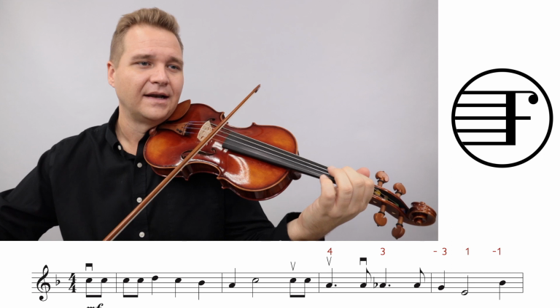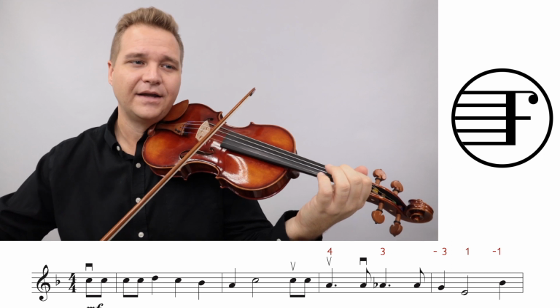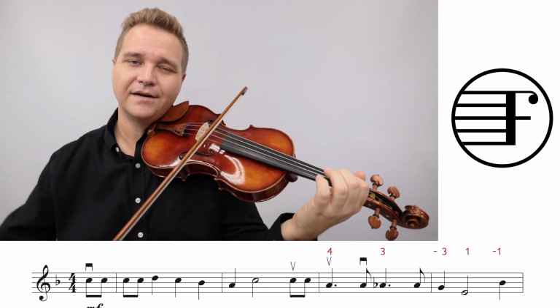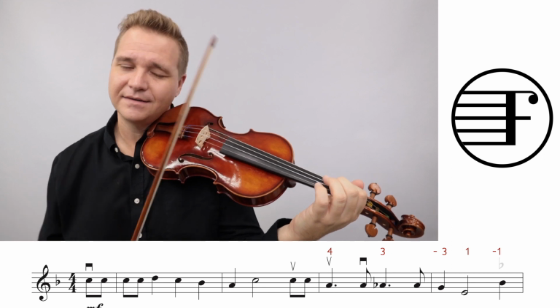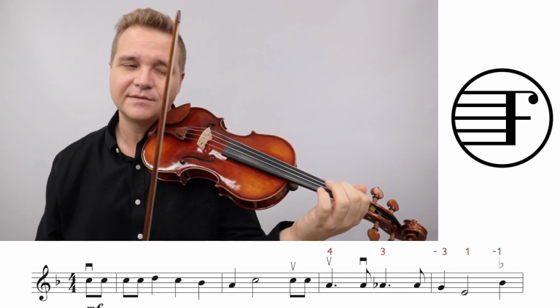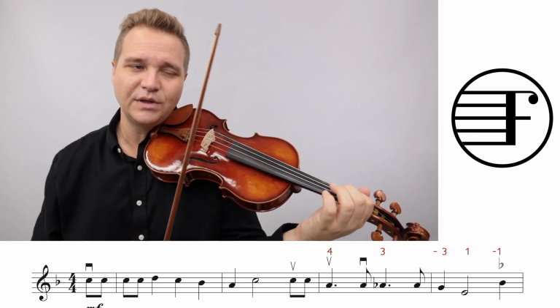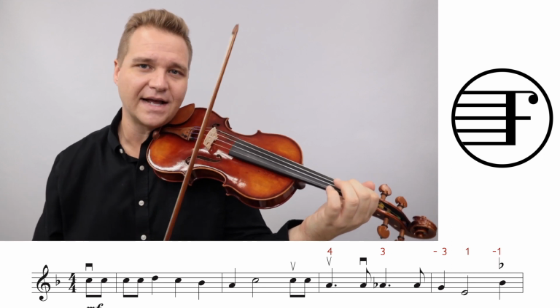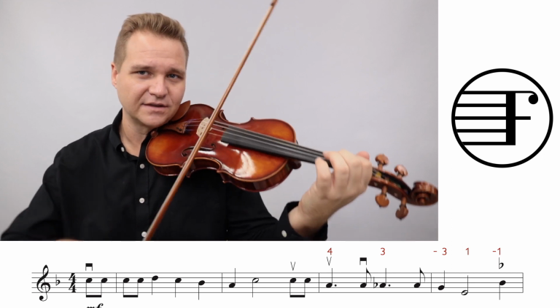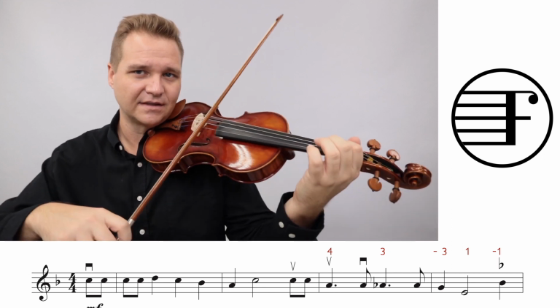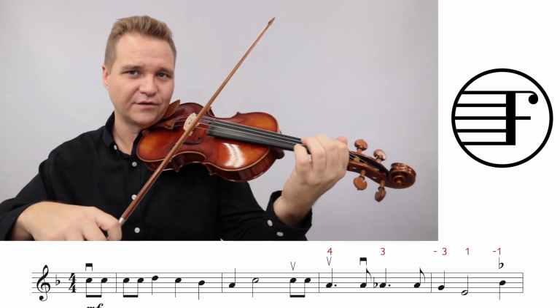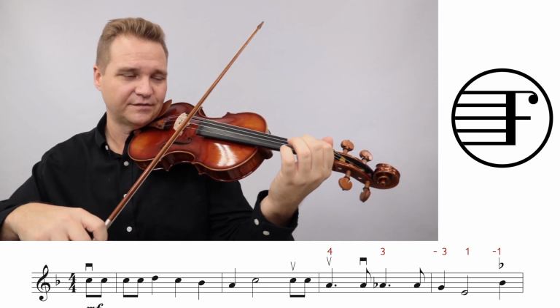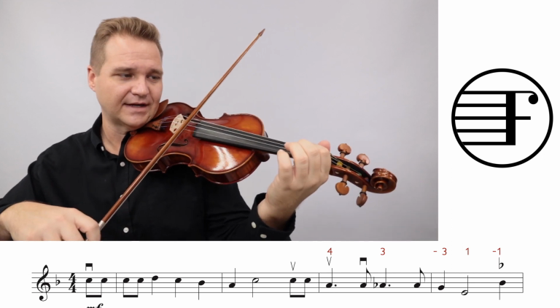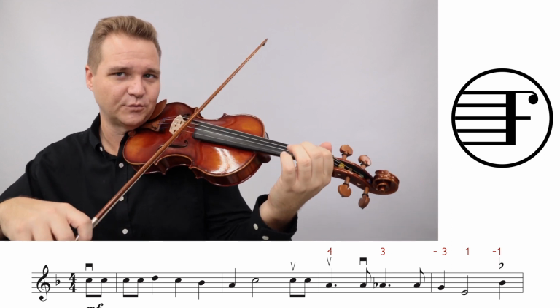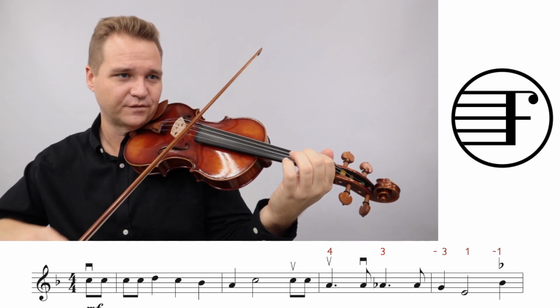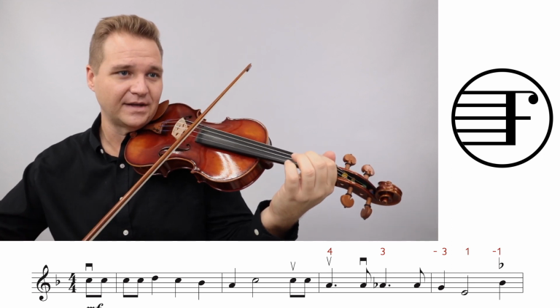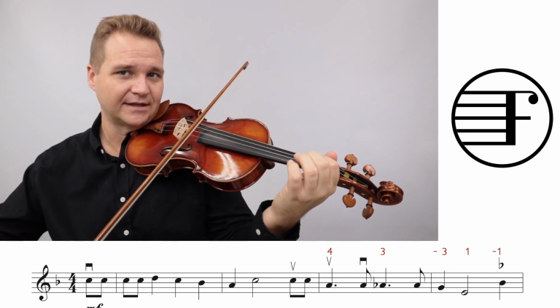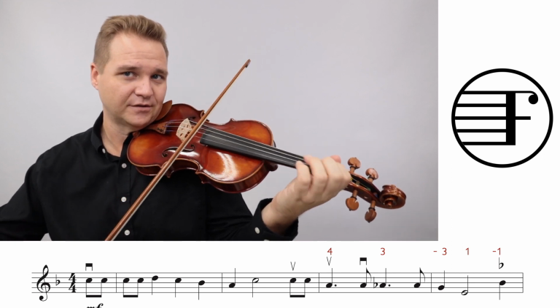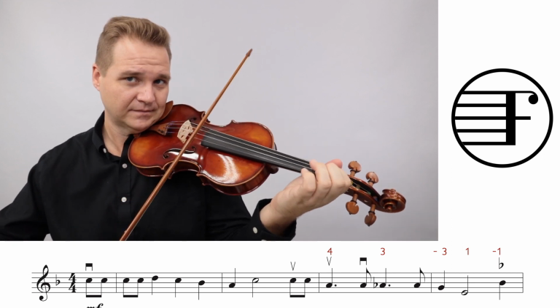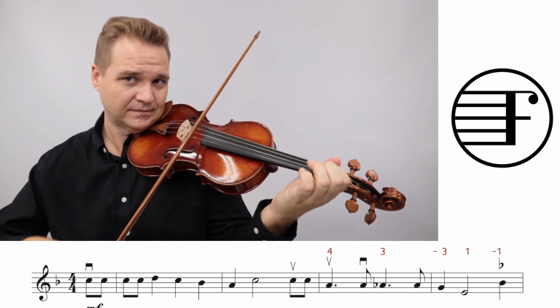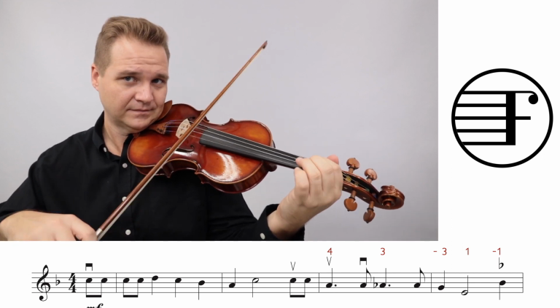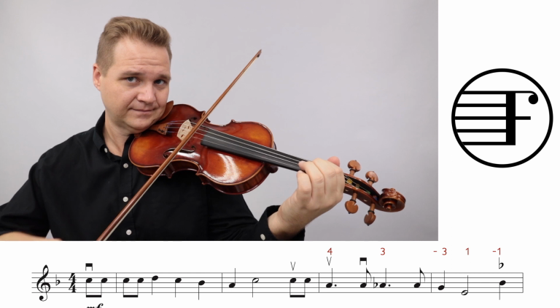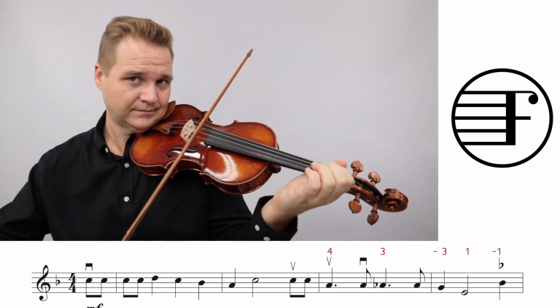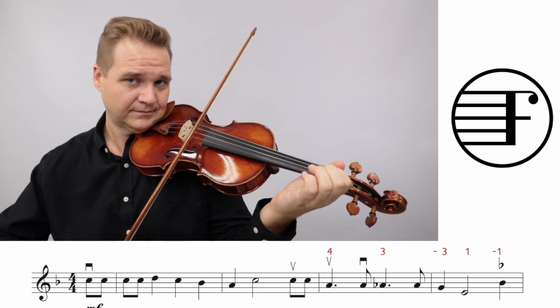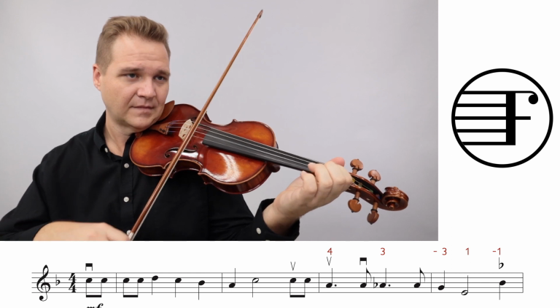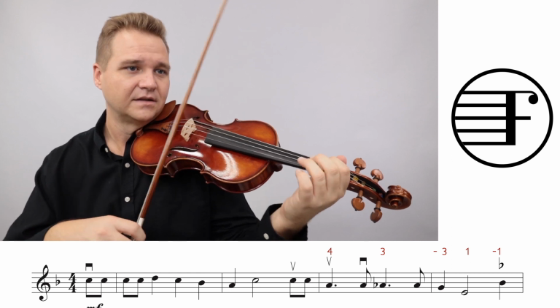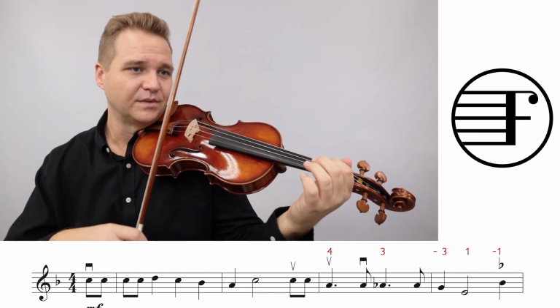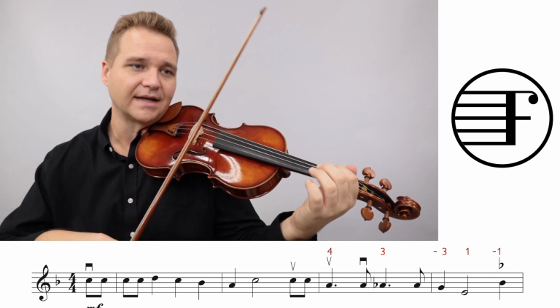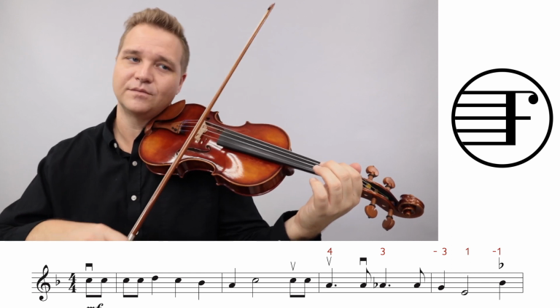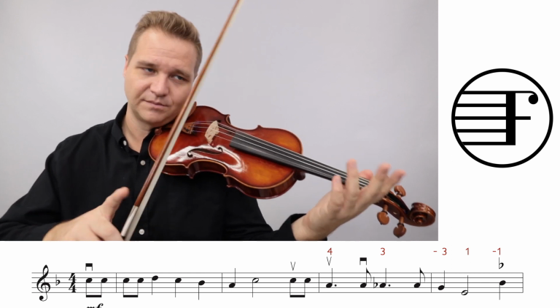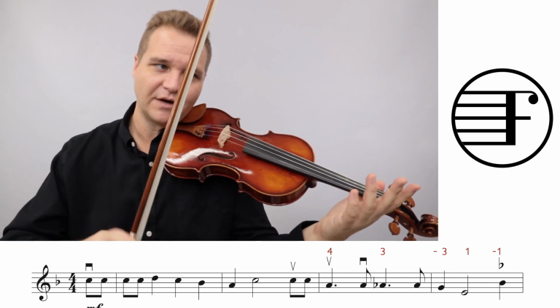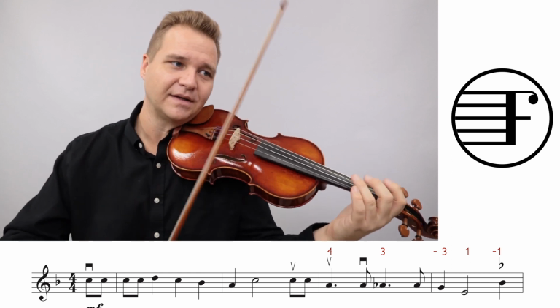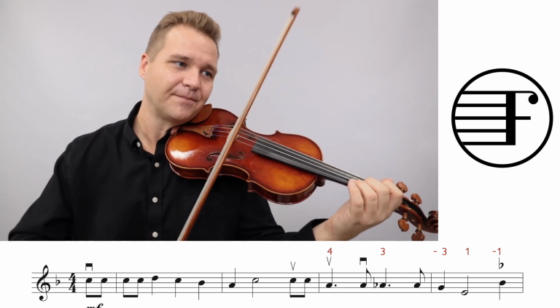Now here, this is B-flat. Your first finger has to move from E natural to B-flat, so just be careful about that.